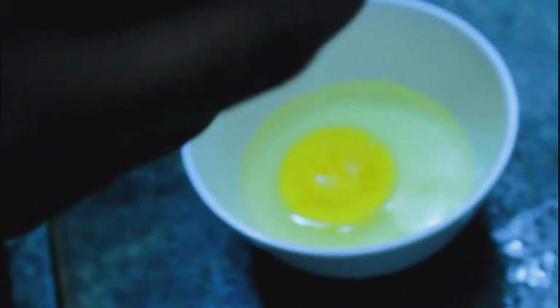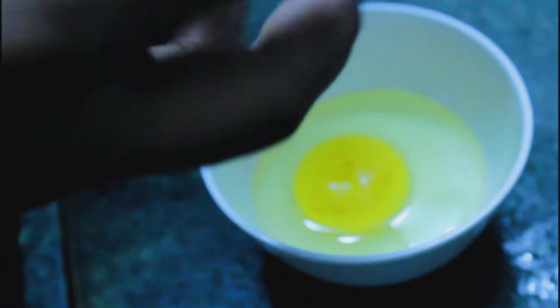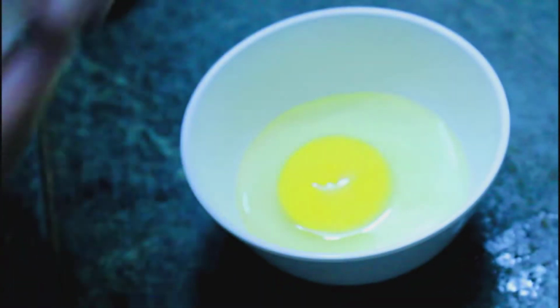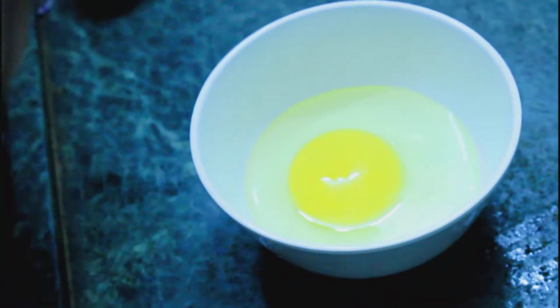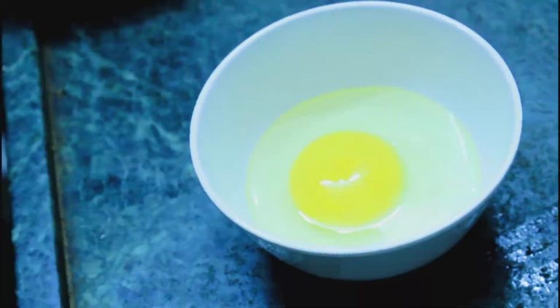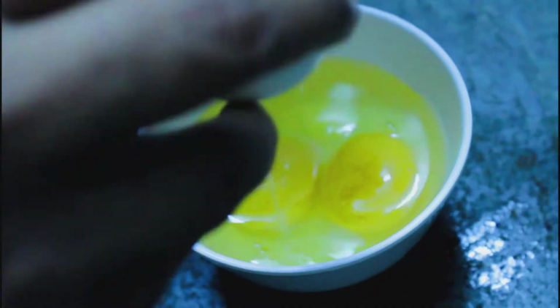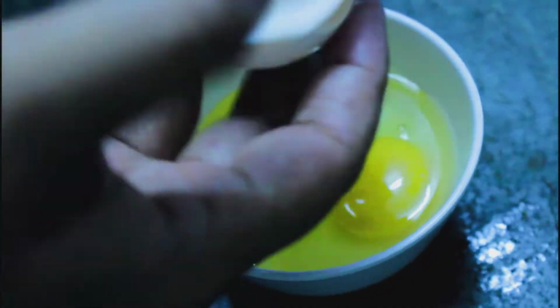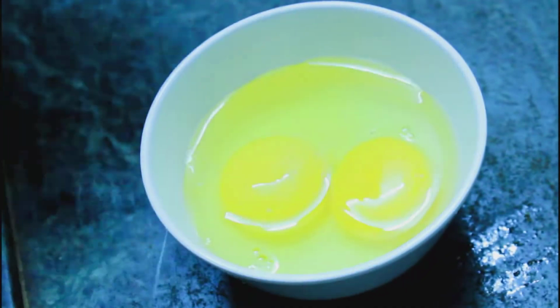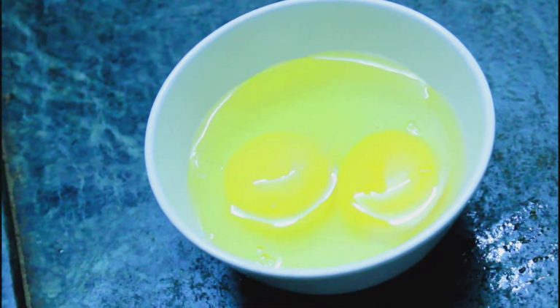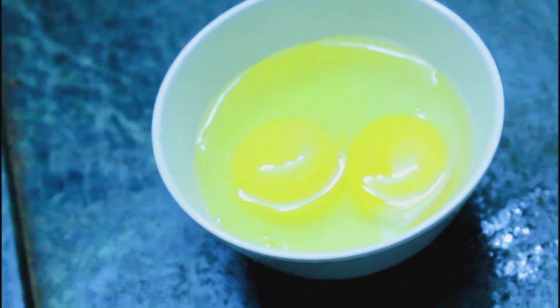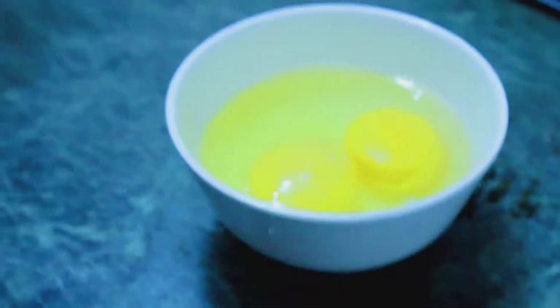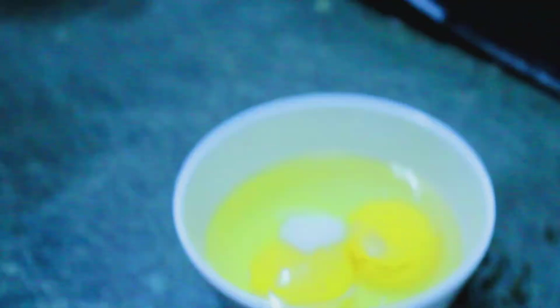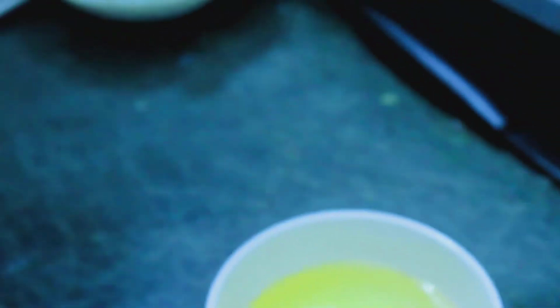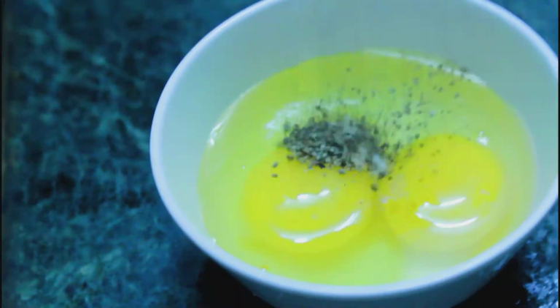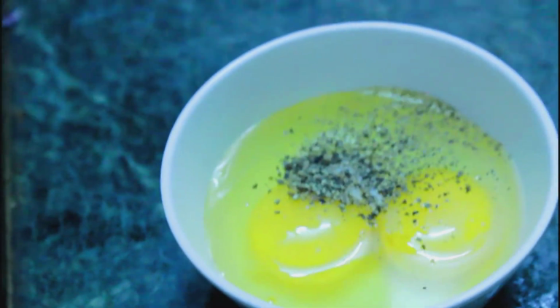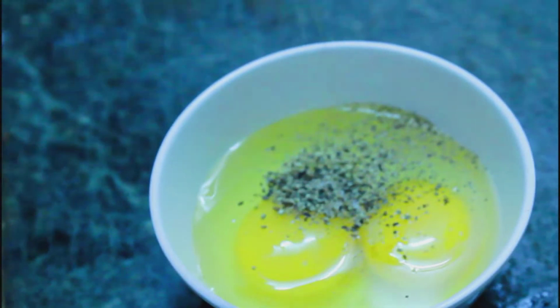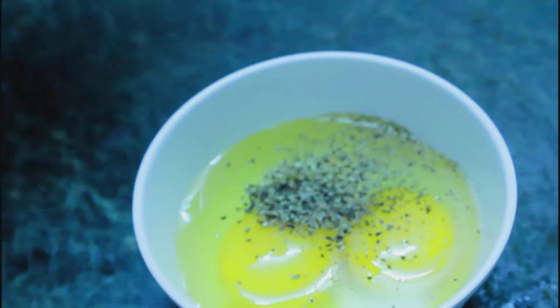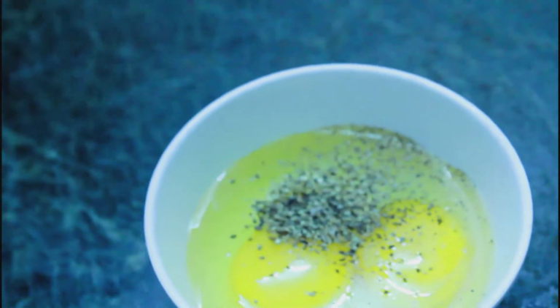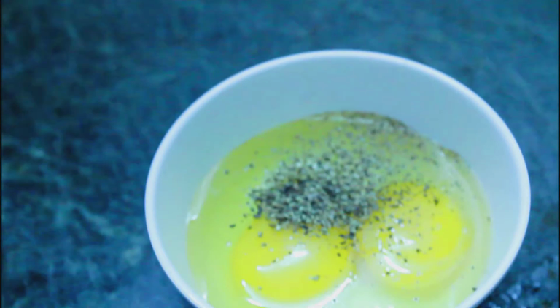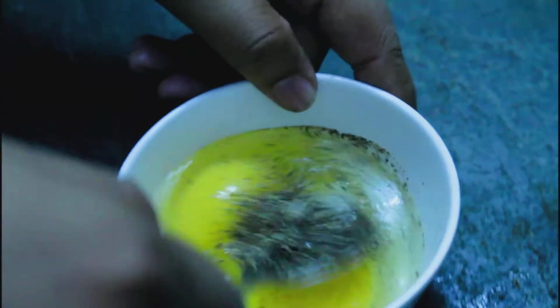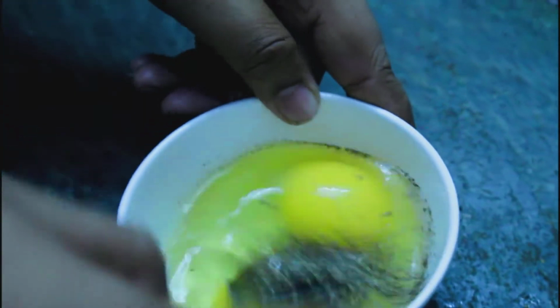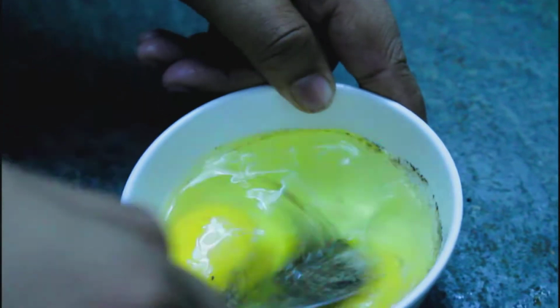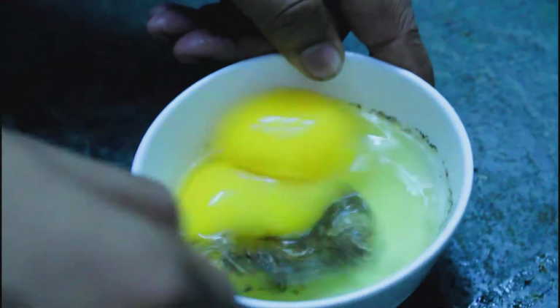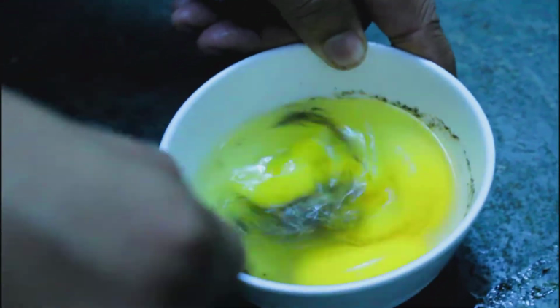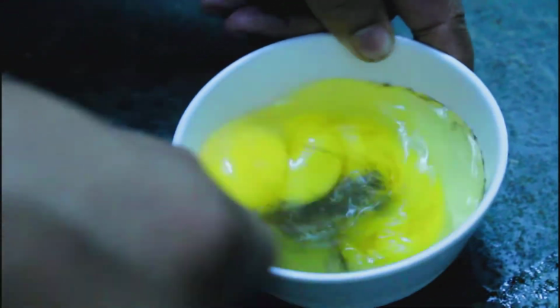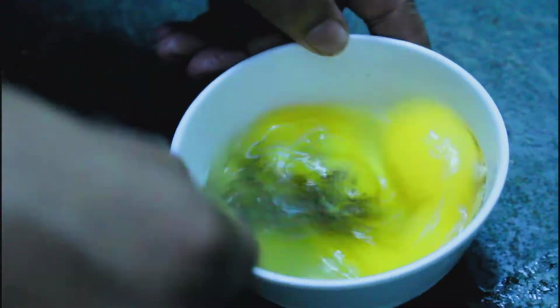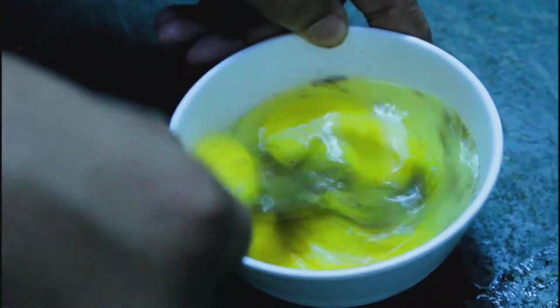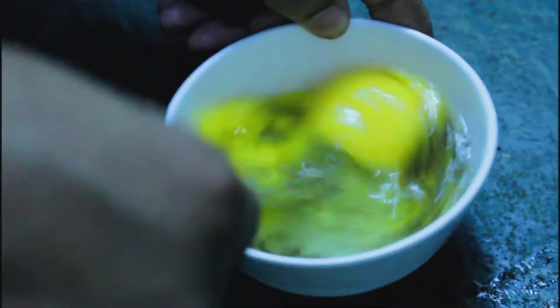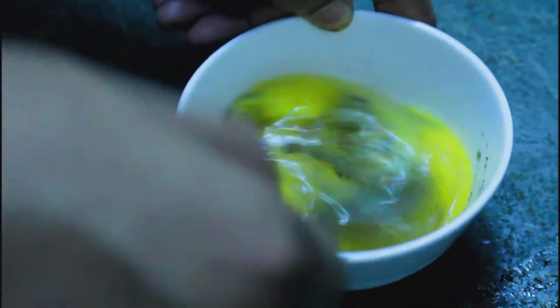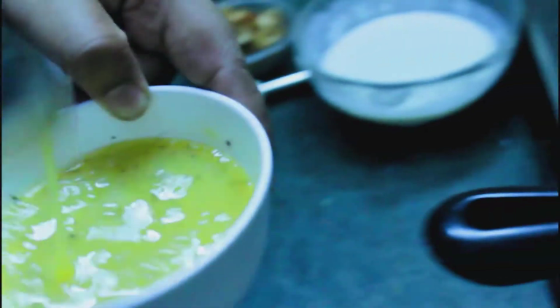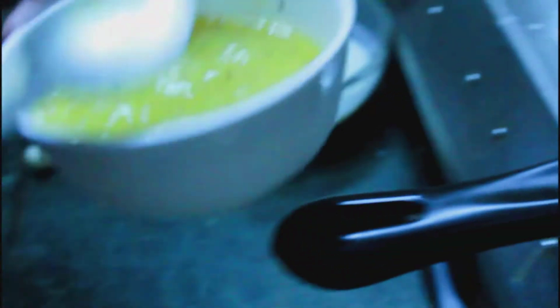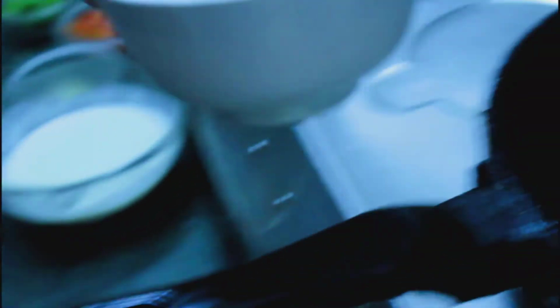Always season the eggs with pepper and salt. Beat them nicely and fry them.